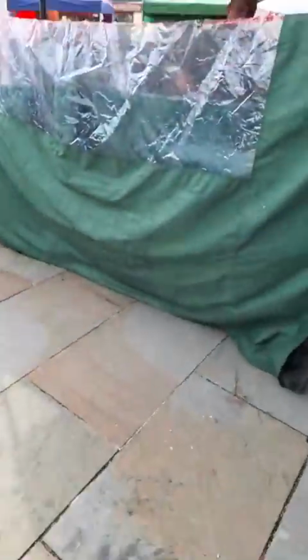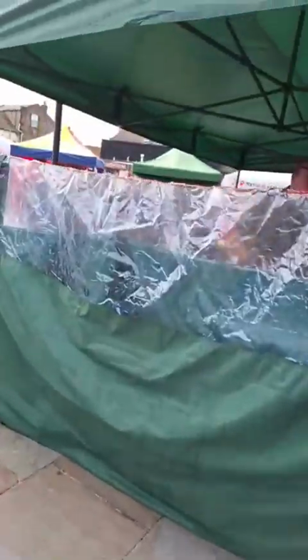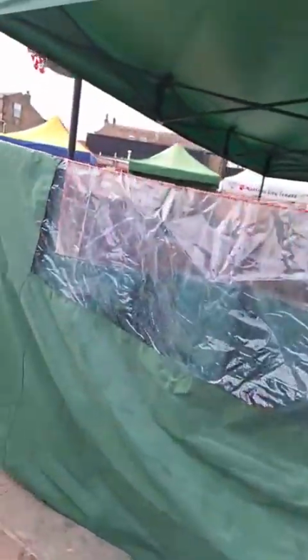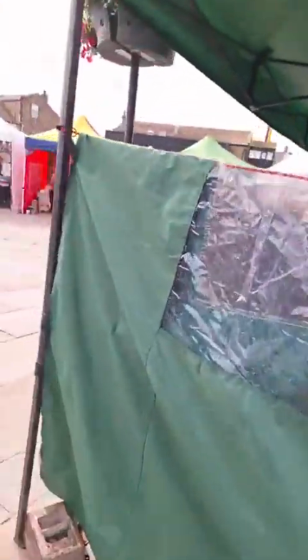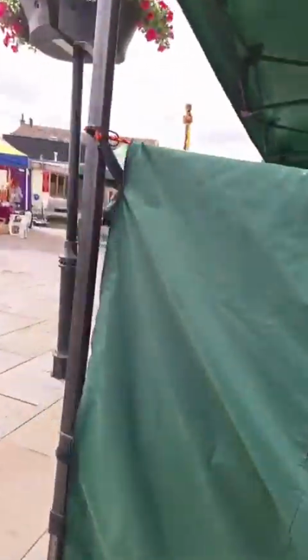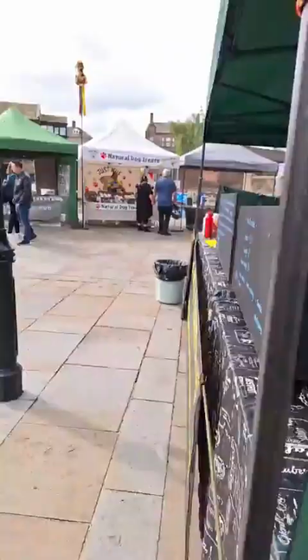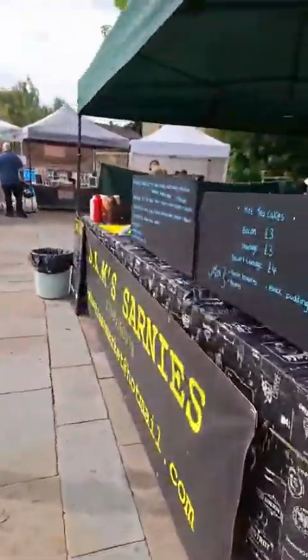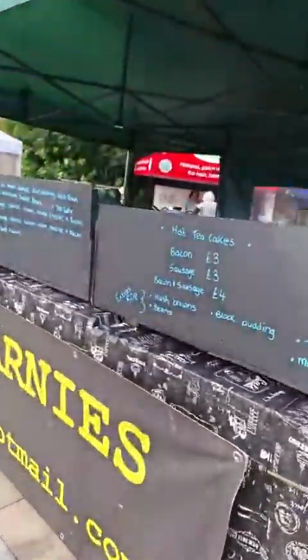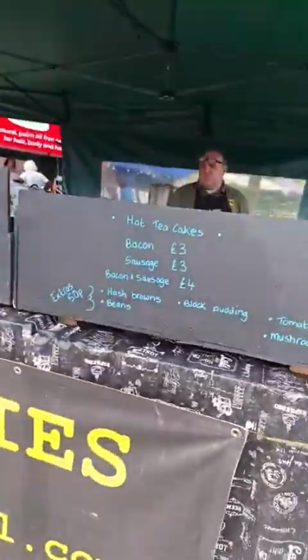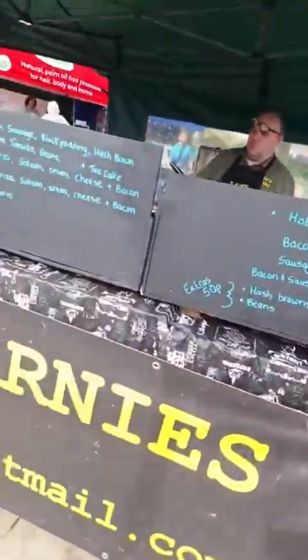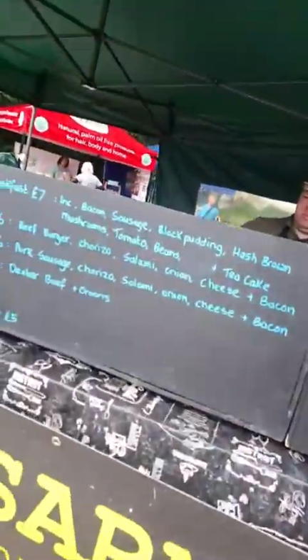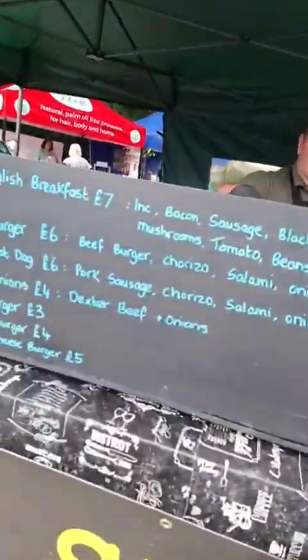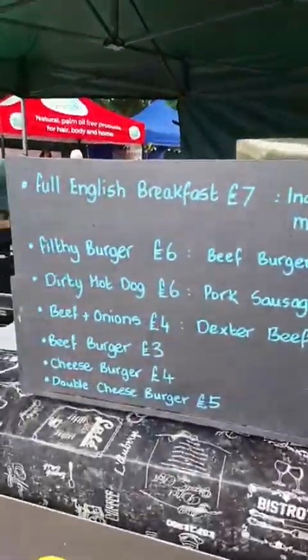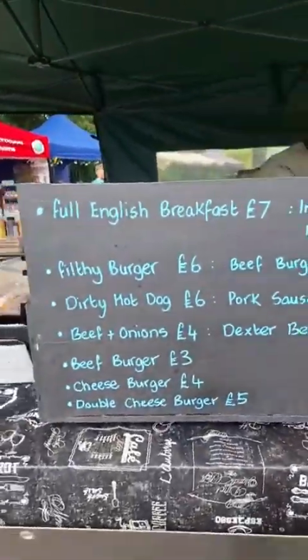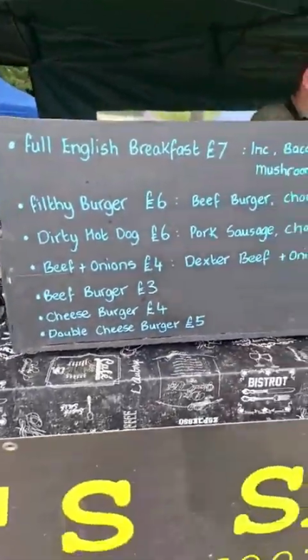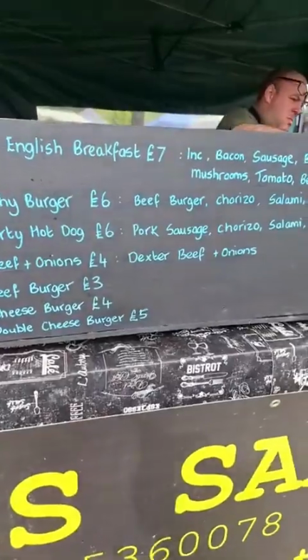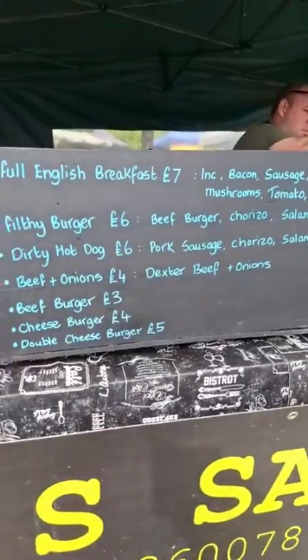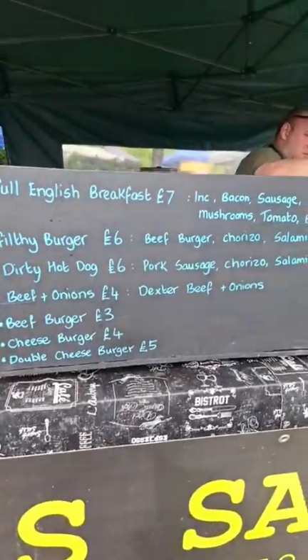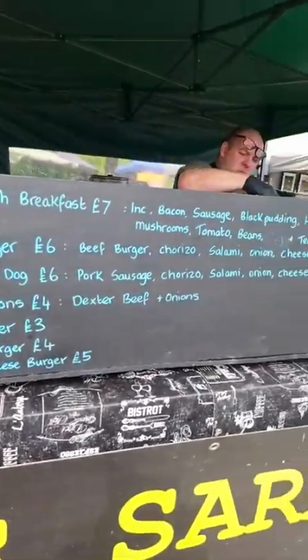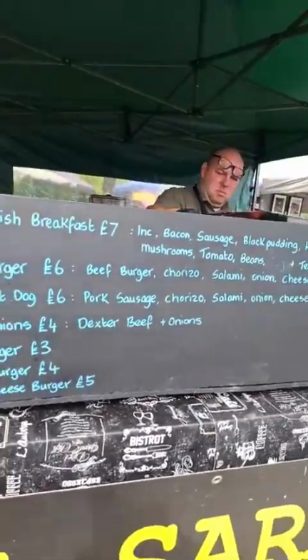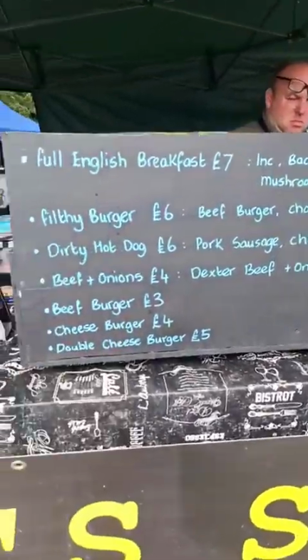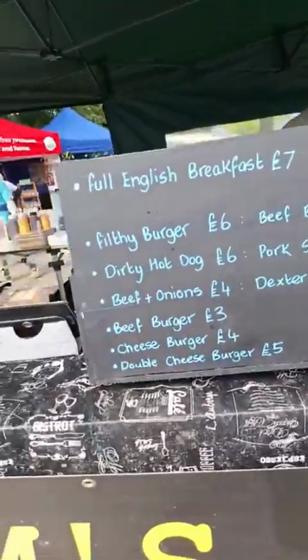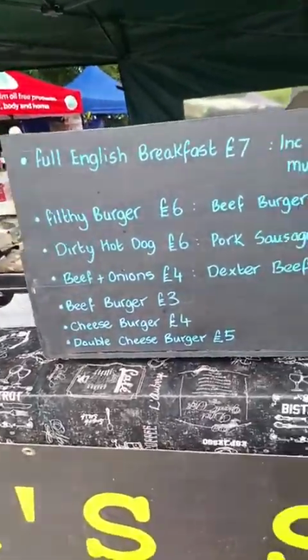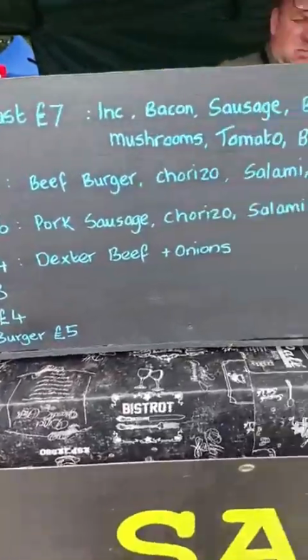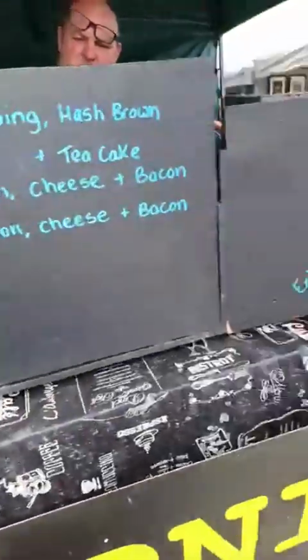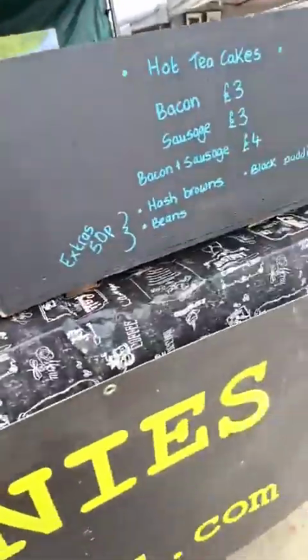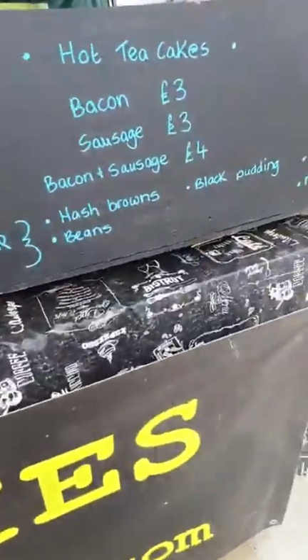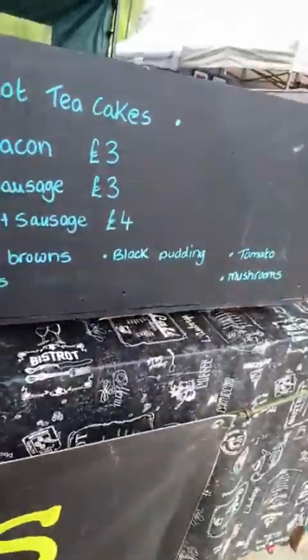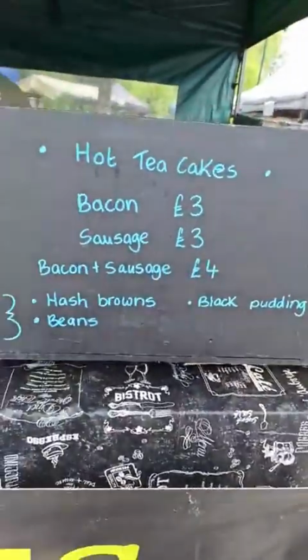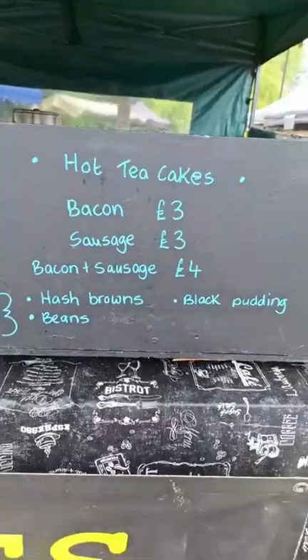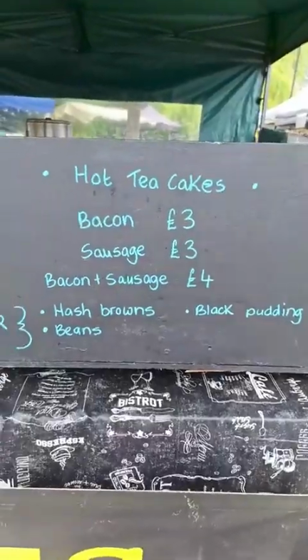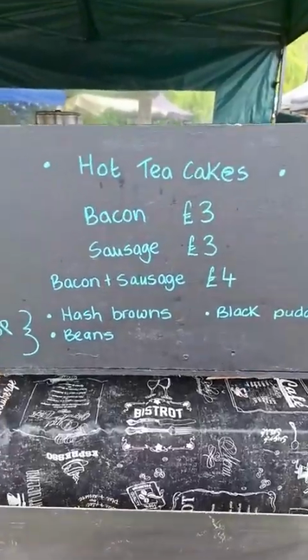In the middle here we've got our sandwich stall. We've got a whole range — we've got breakfast, you can have everything from breakfast to cheeseburgers, to dirty hot dogs, to your good old faithful bacon butty.